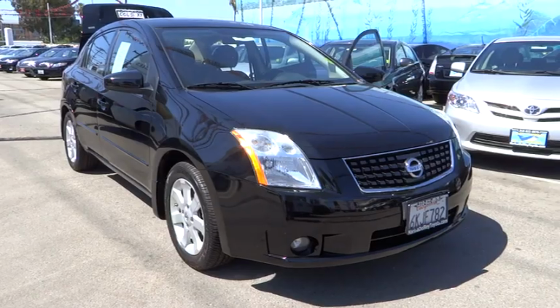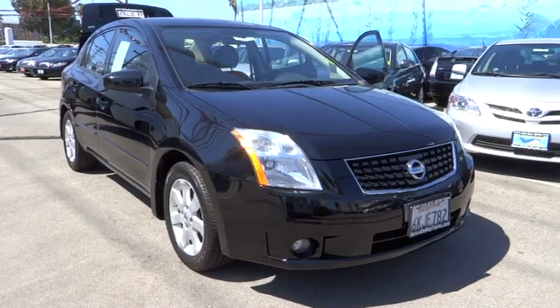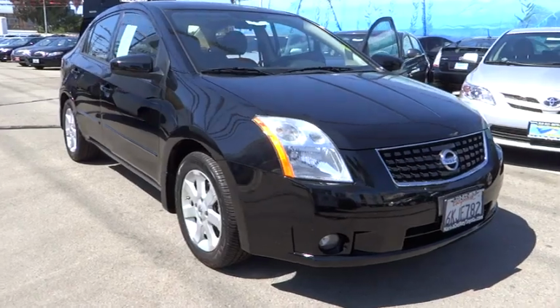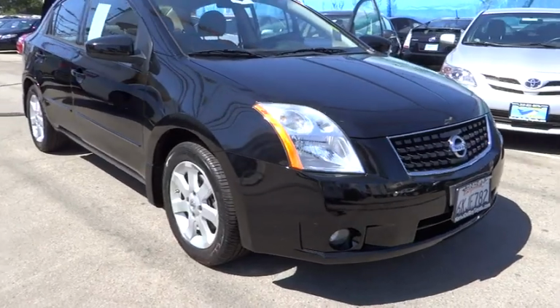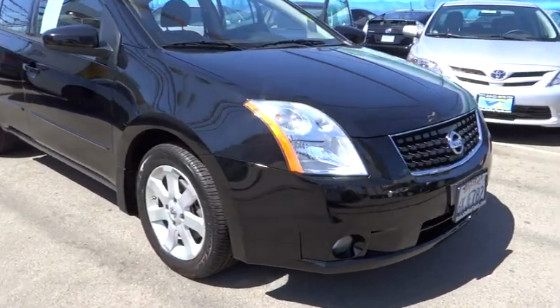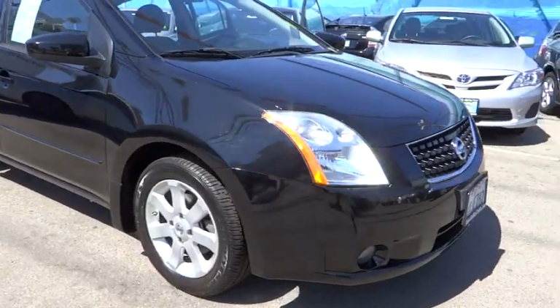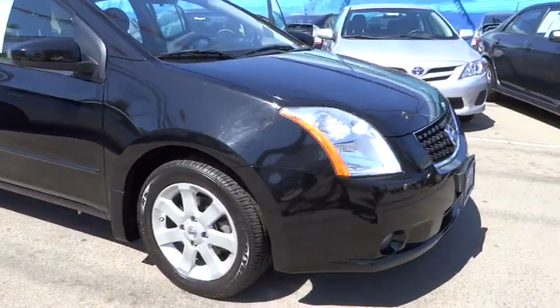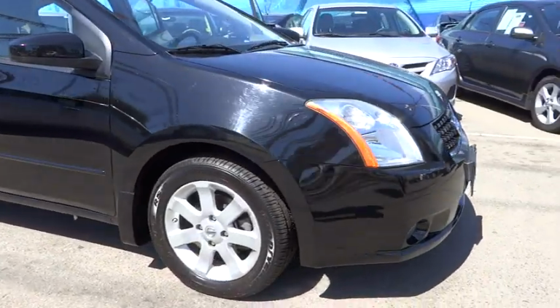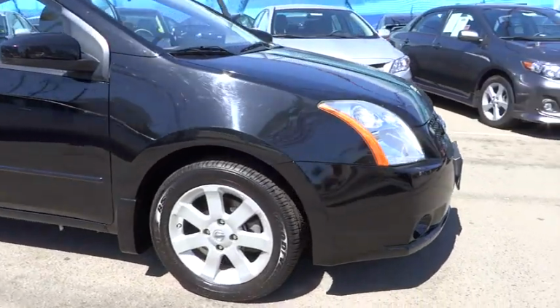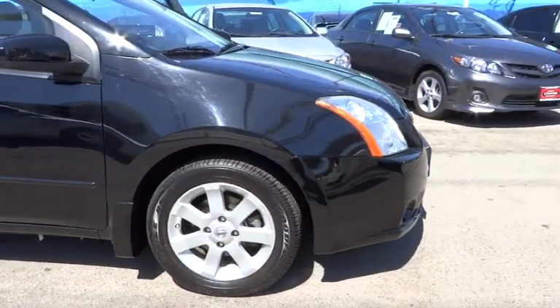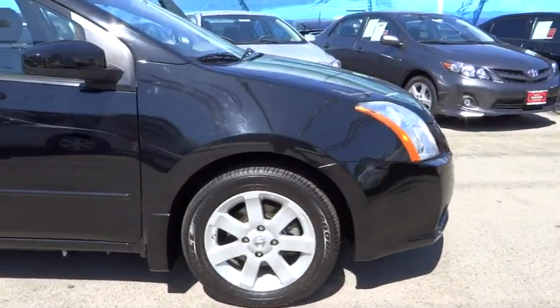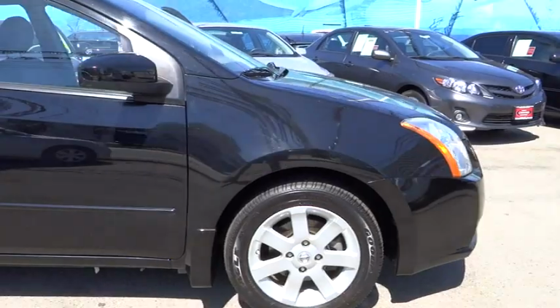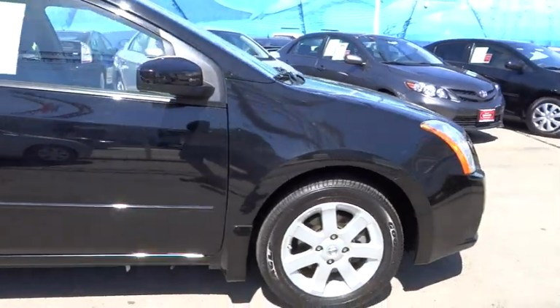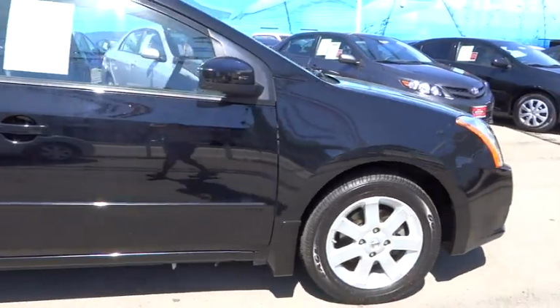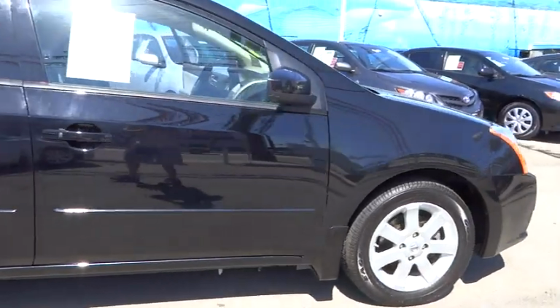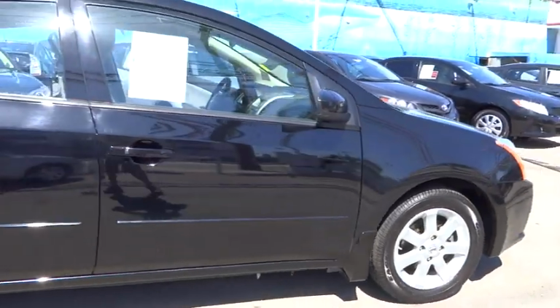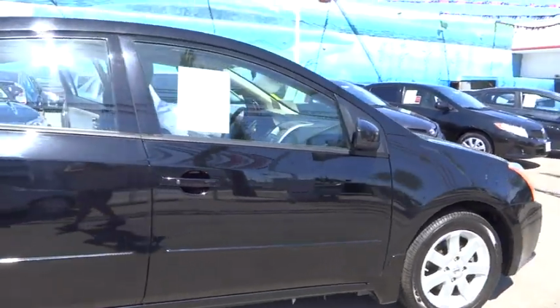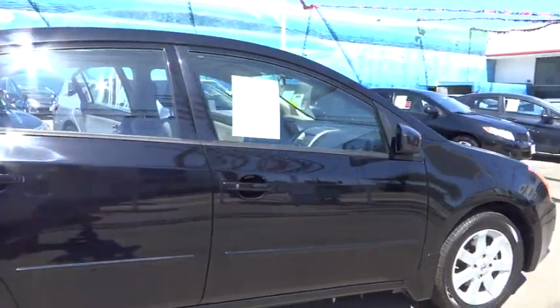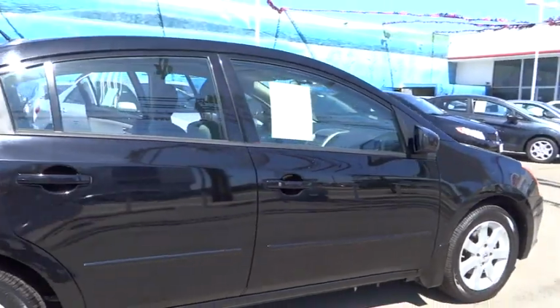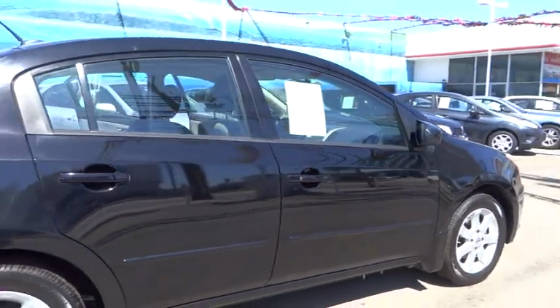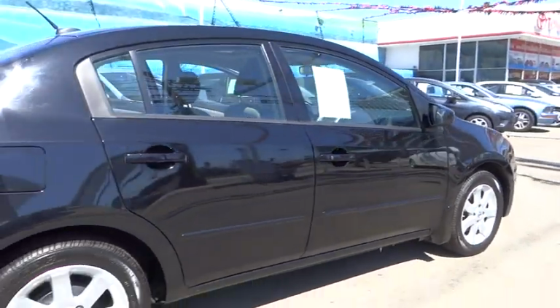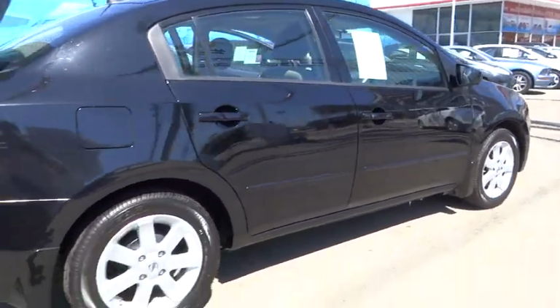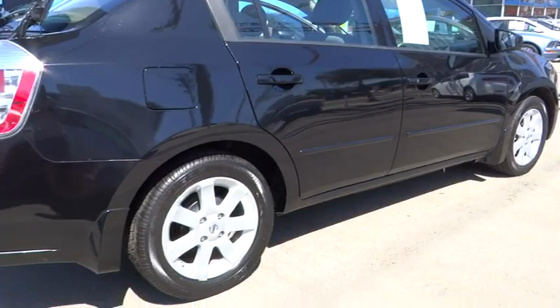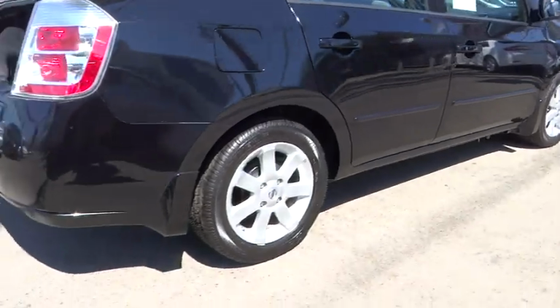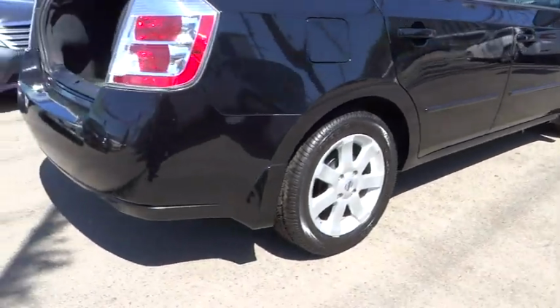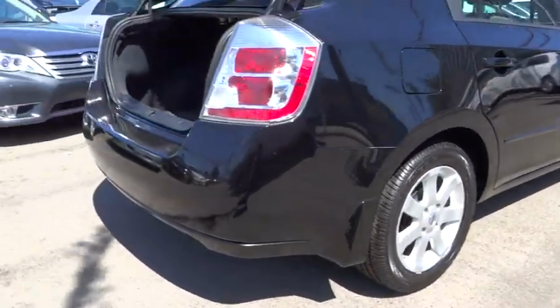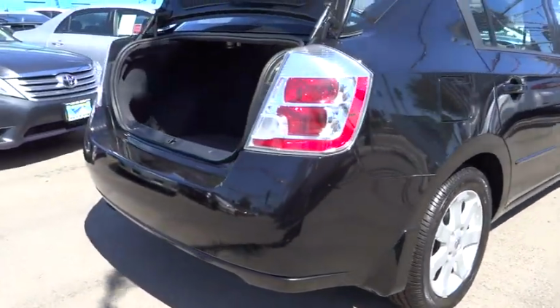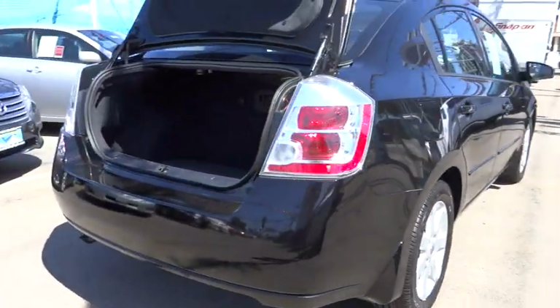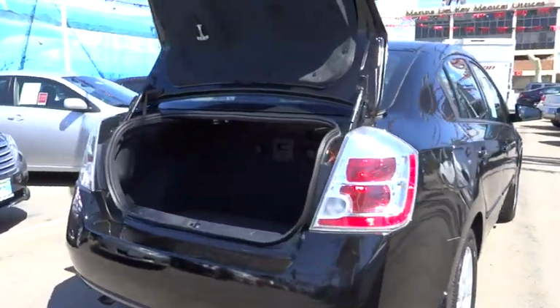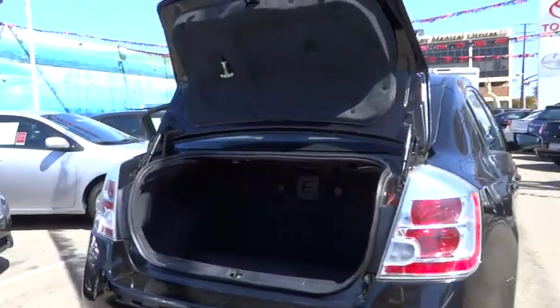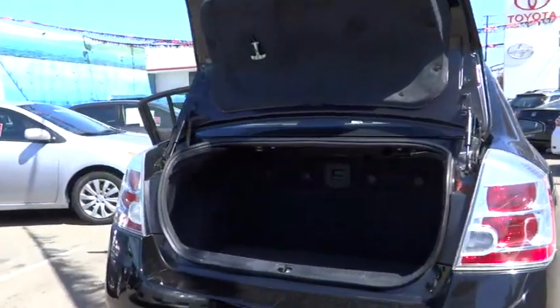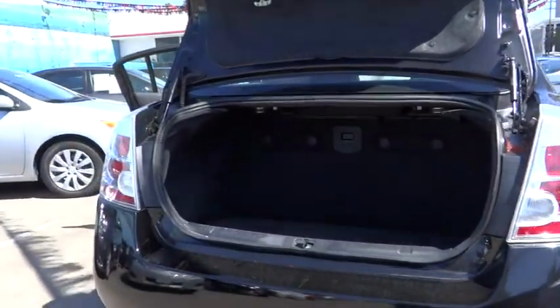The 2009 Sentra. With its spacious and versatile interior and stellar 34 miles per gallon fuel efficiency, the Nissan Sentra is the obvious choice for anyone who wants to enjoy a stylish and comfortable ride, and is priced below $15,000.